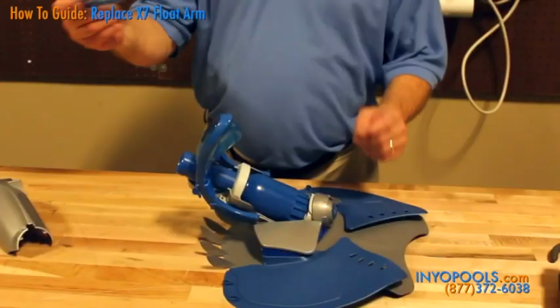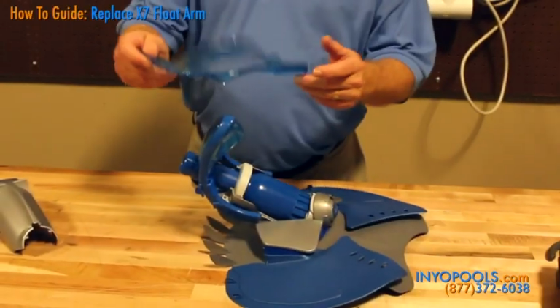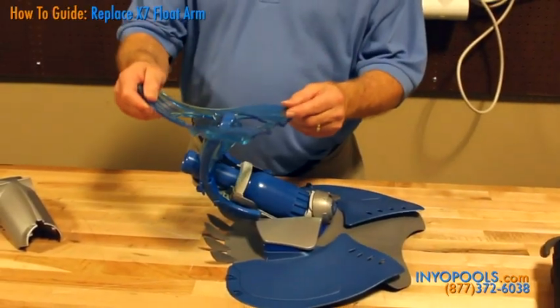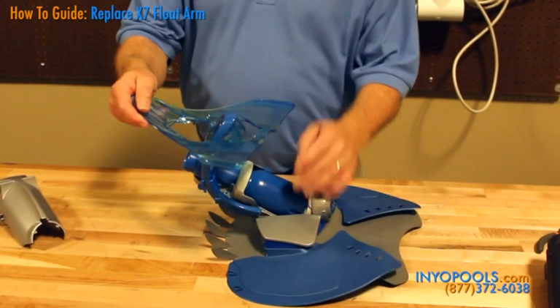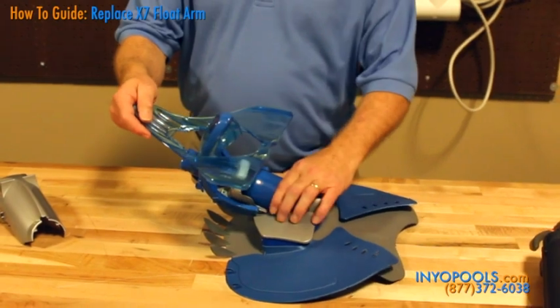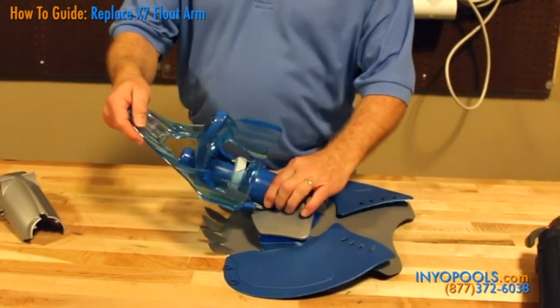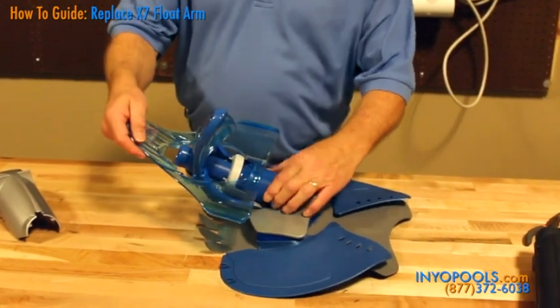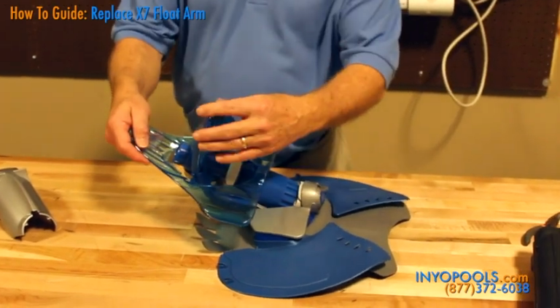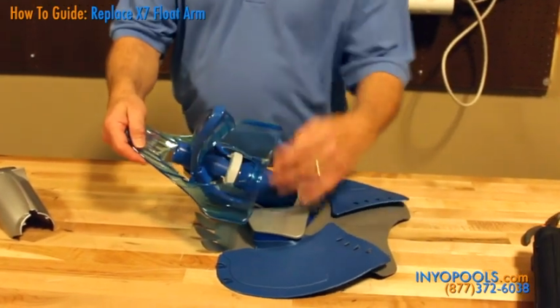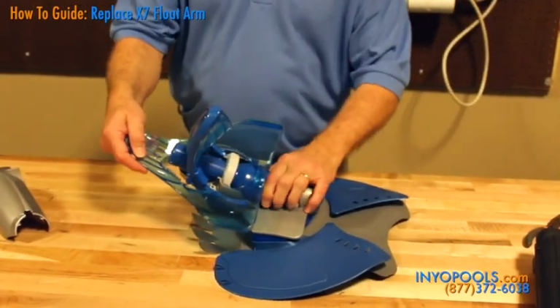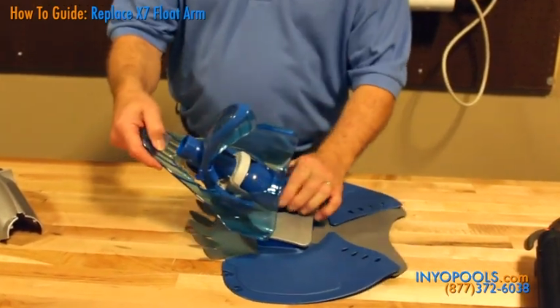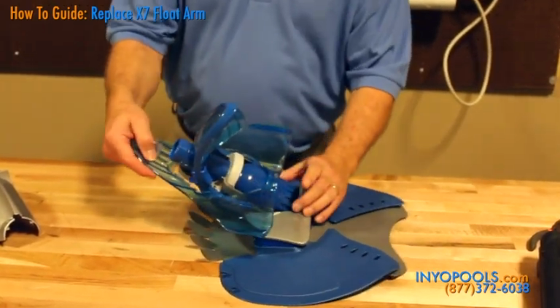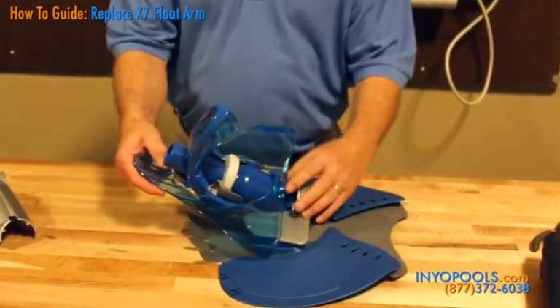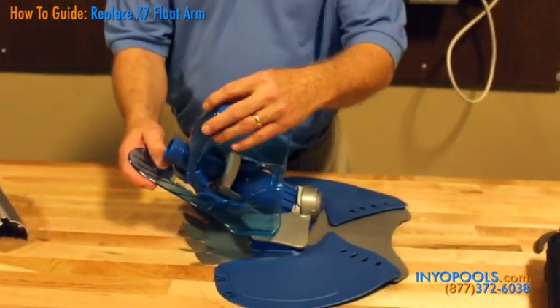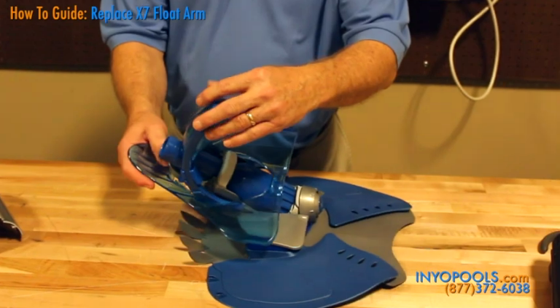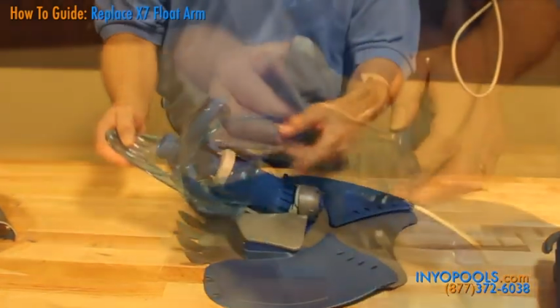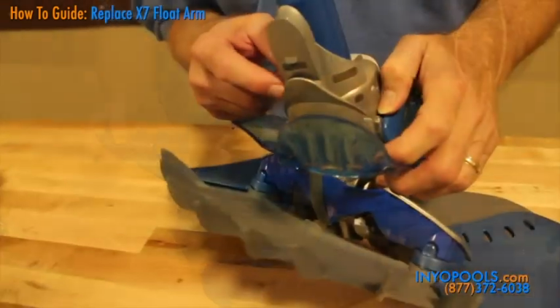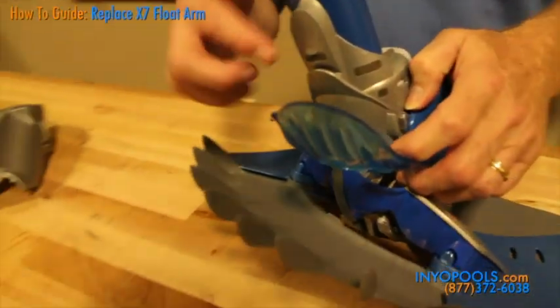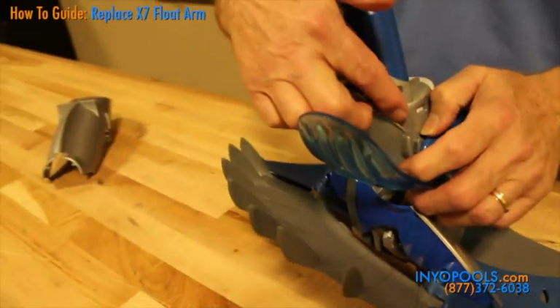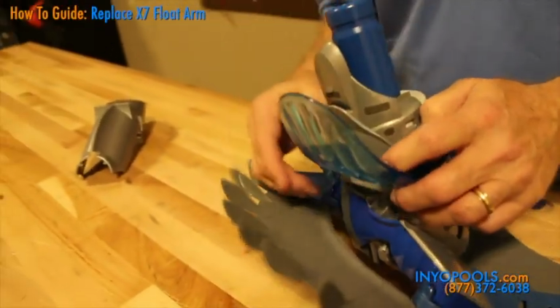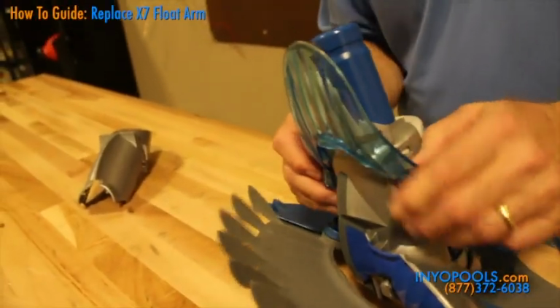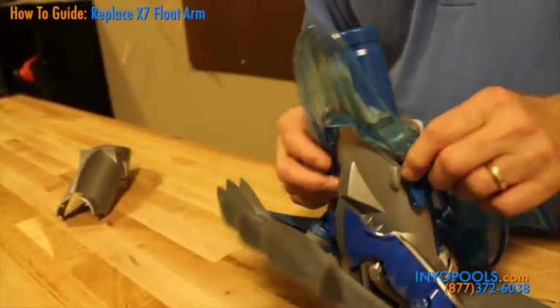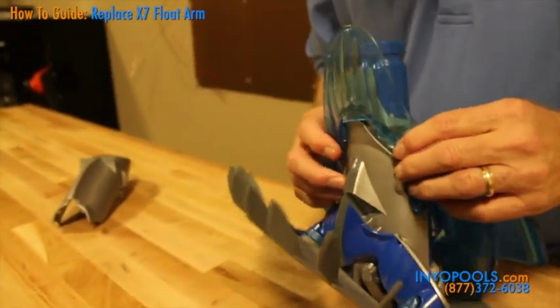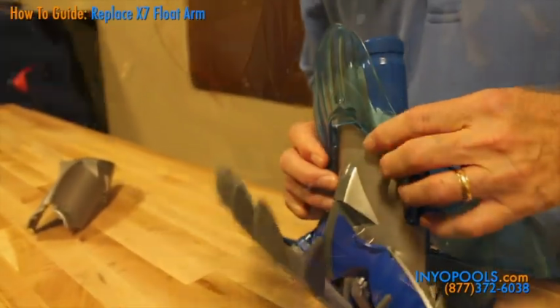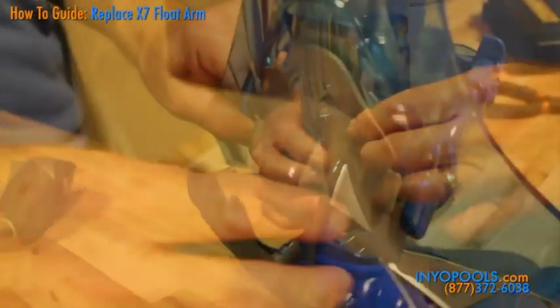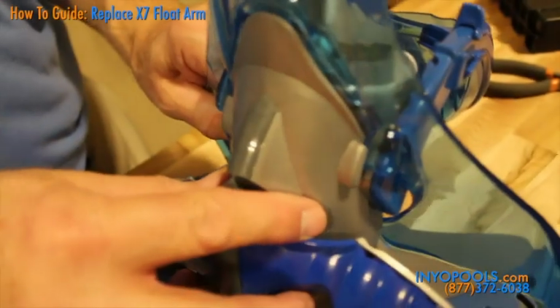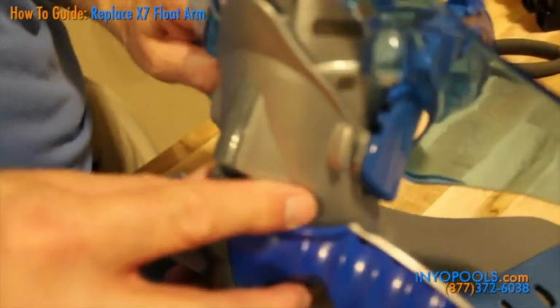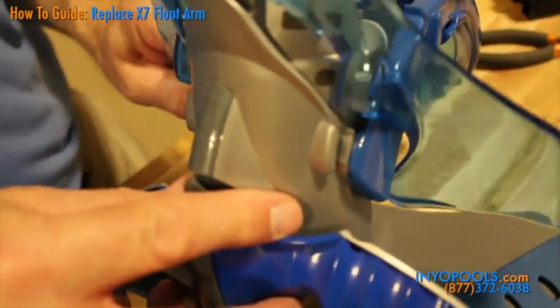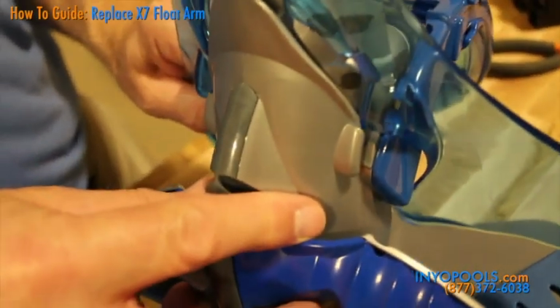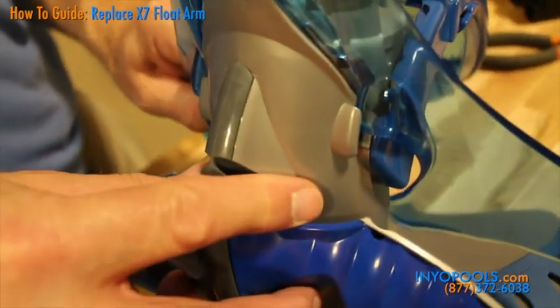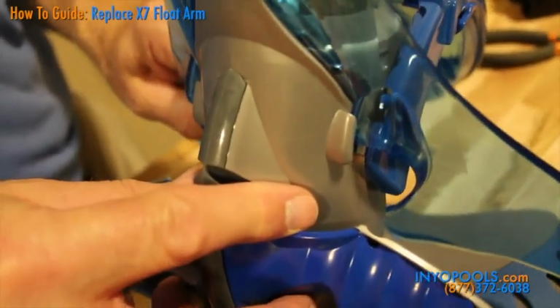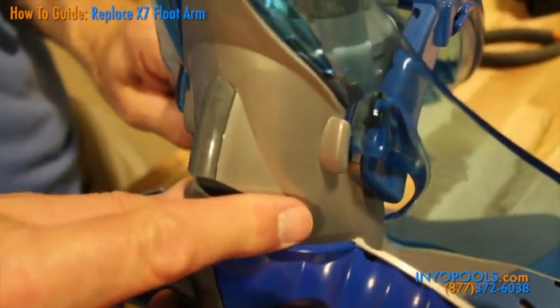Slide the new wing over the handle and the front end of the lower body assembly. Place the handle in the halfway position. With the cleaner in an upright position, place the new wing in the three slots located on the underside of the lower body assembly.